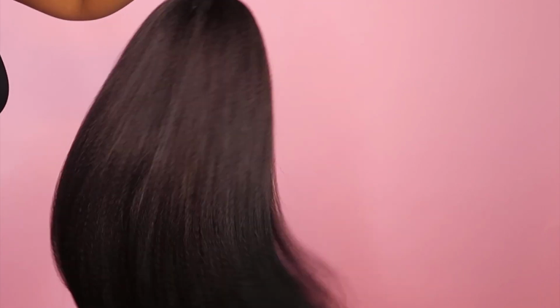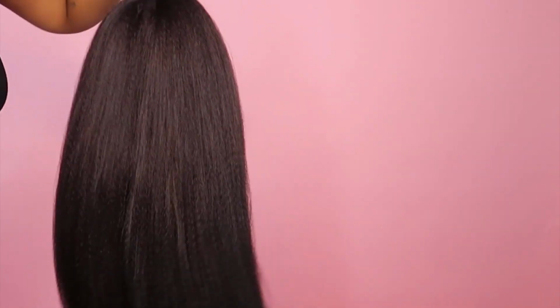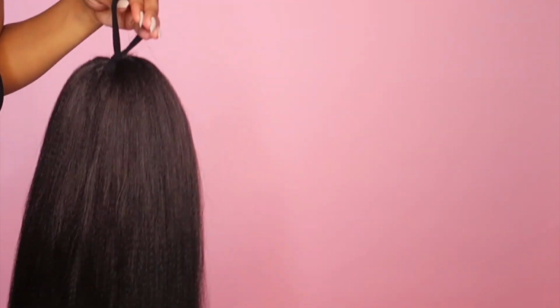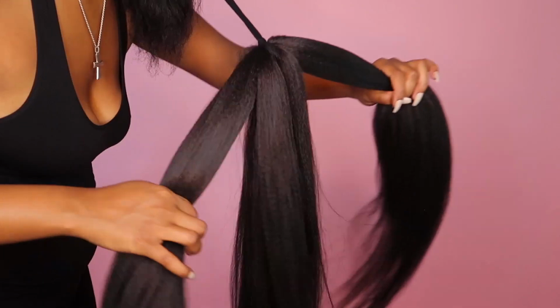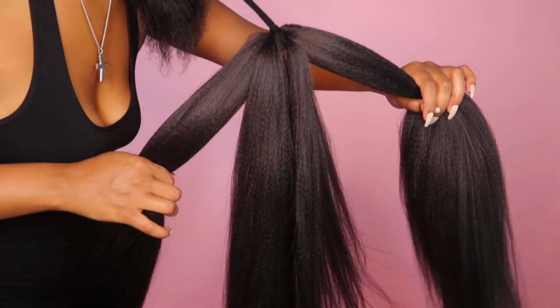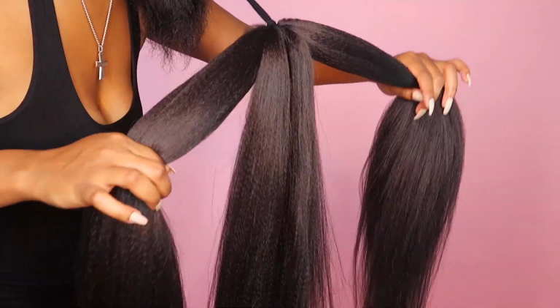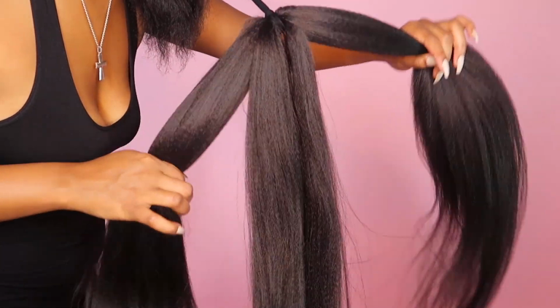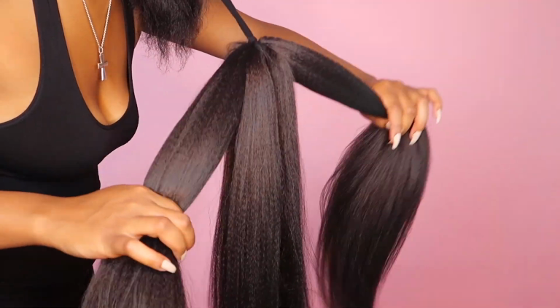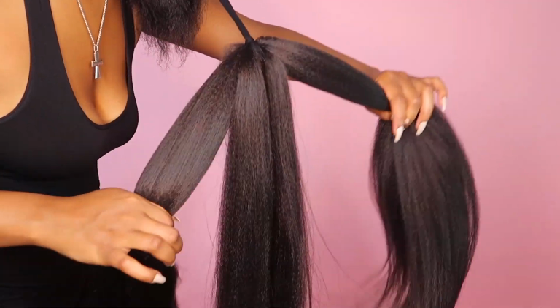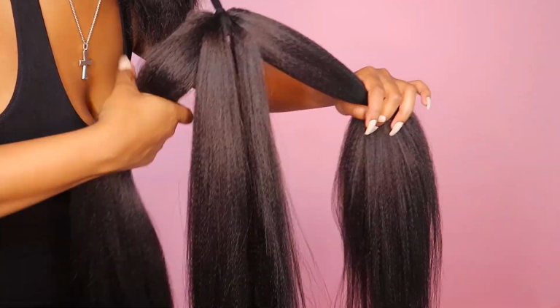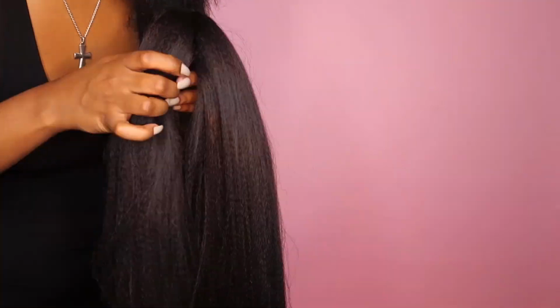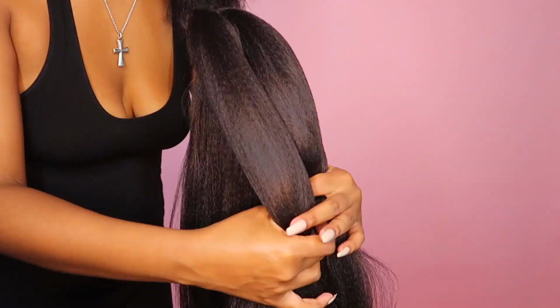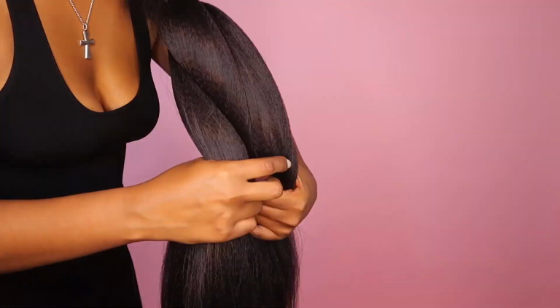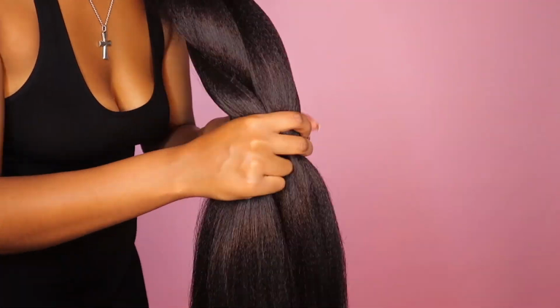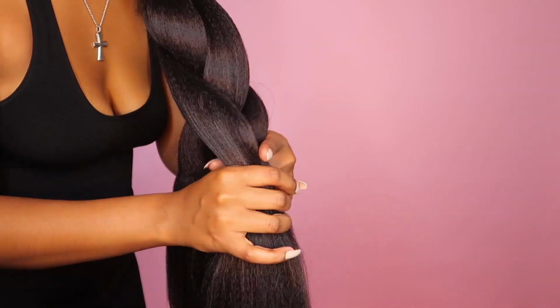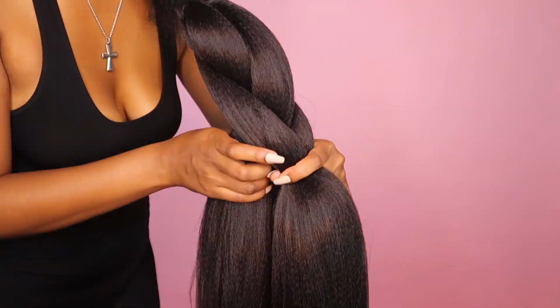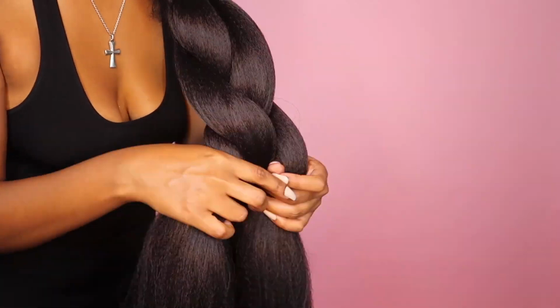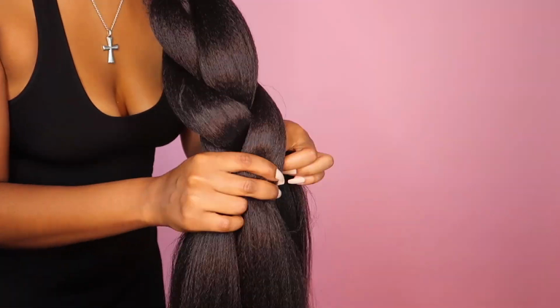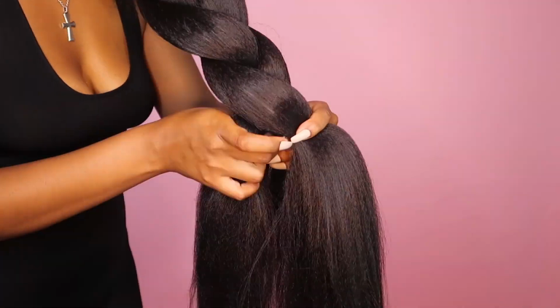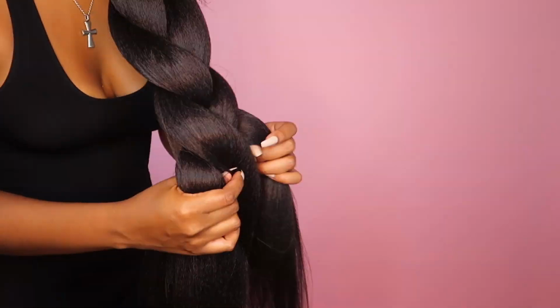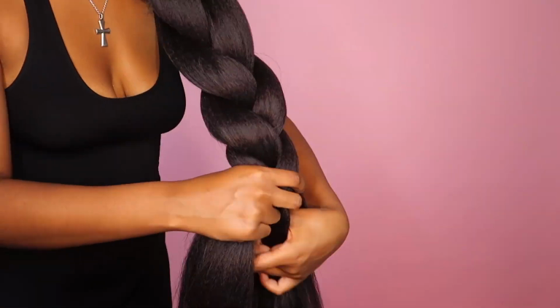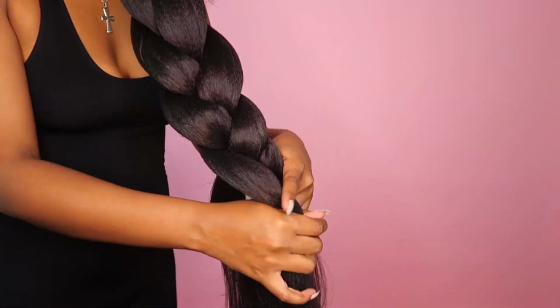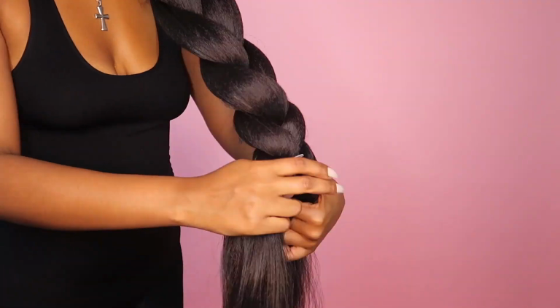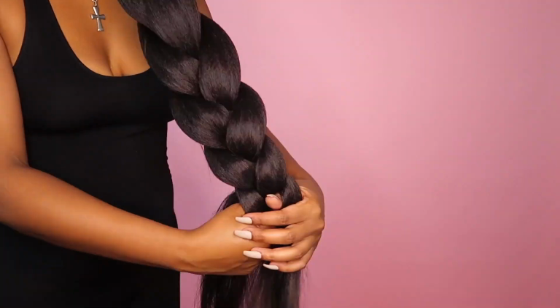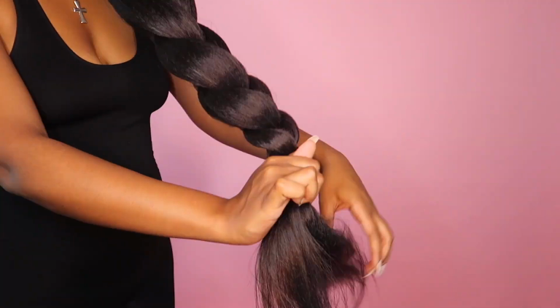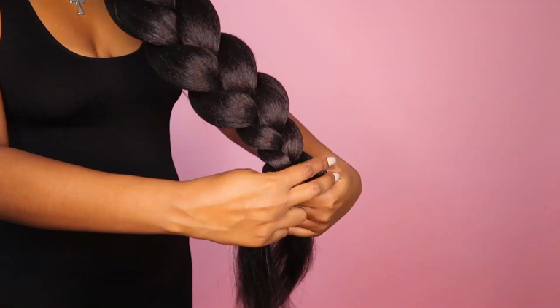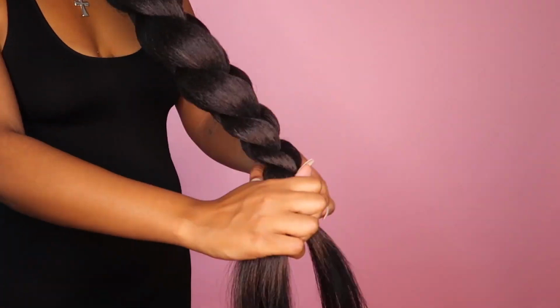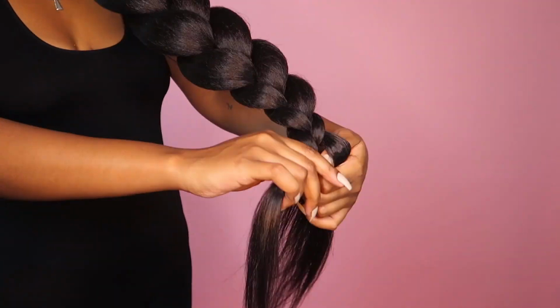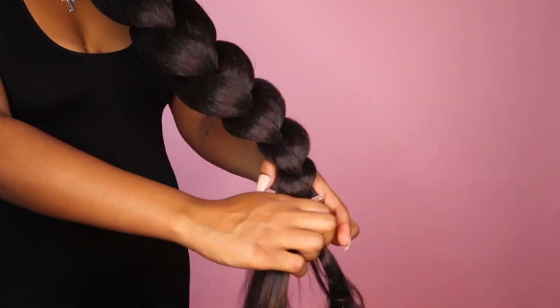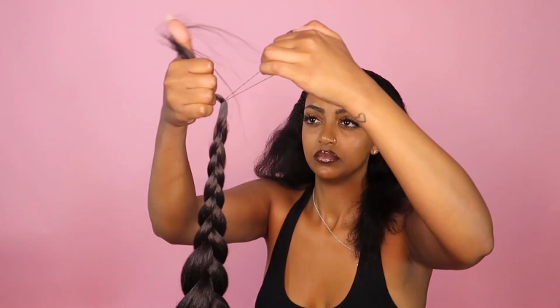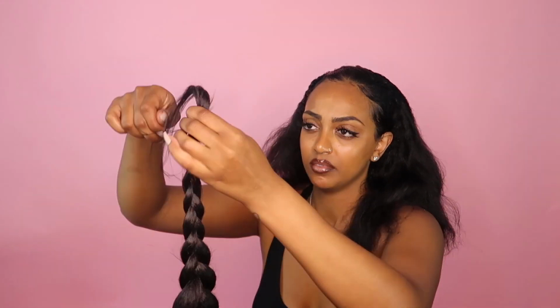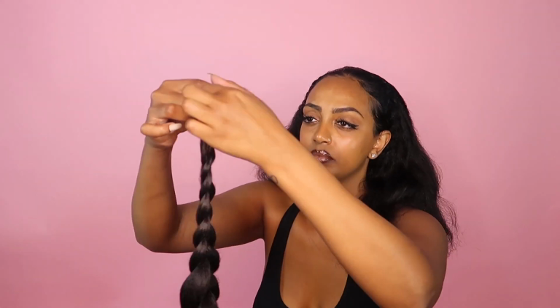Then simply braiding the hair. Reminder, if you don't know how to braid, don't worry — I have a tutorial link in the description area that several people have been able to learn from.